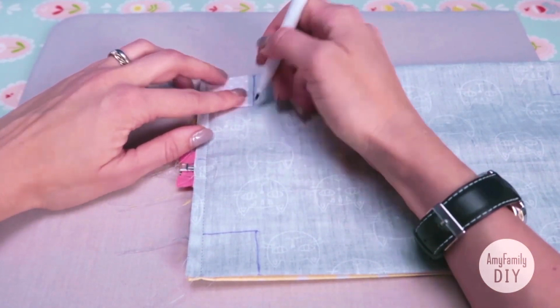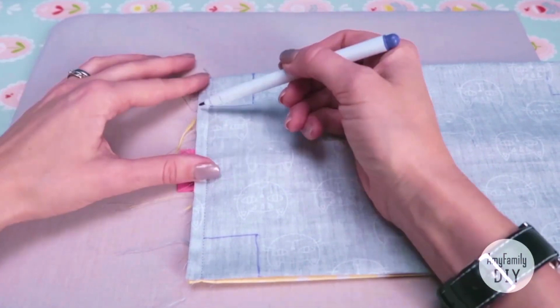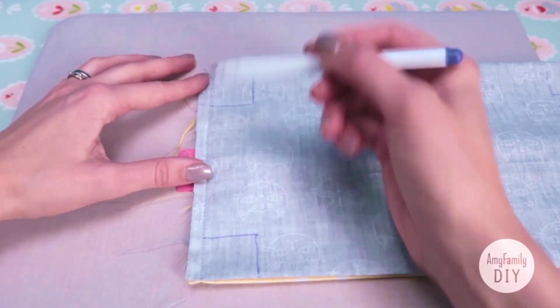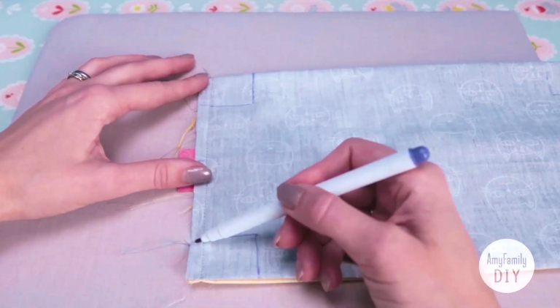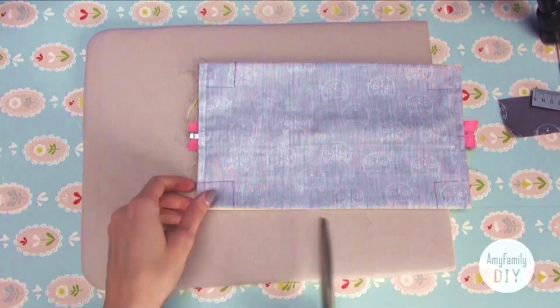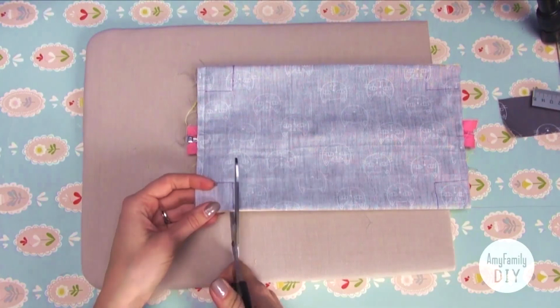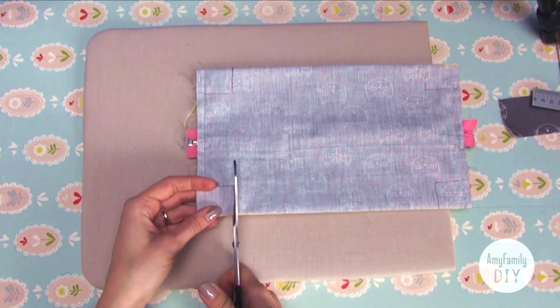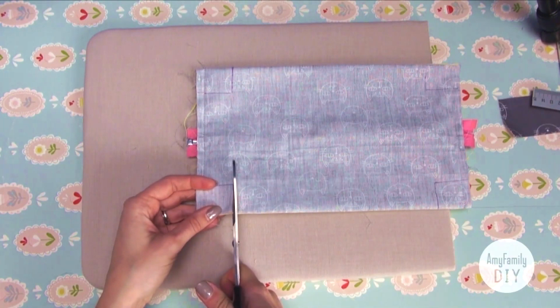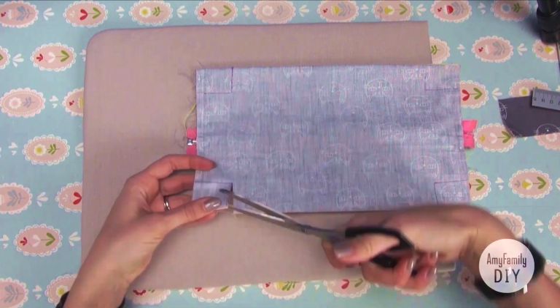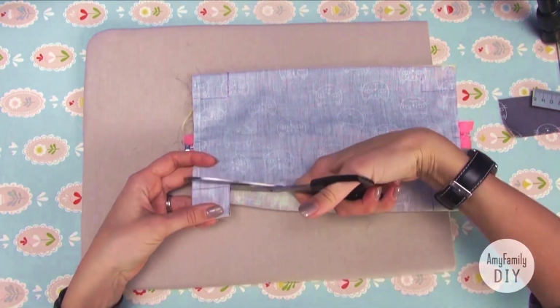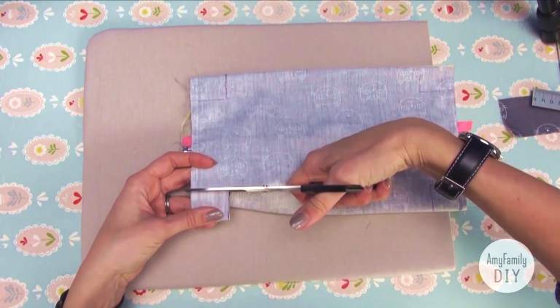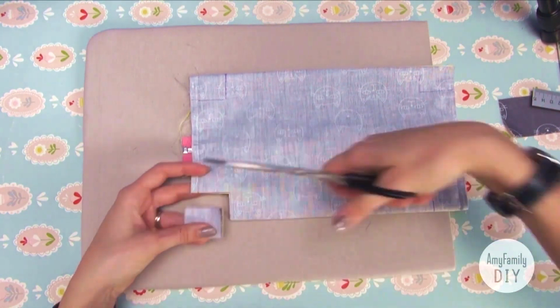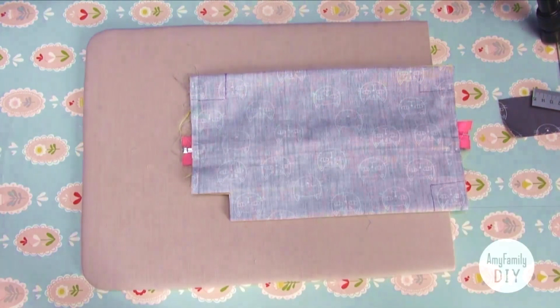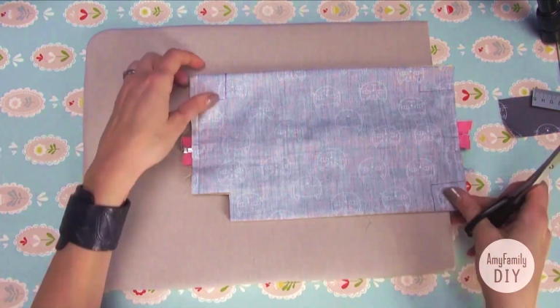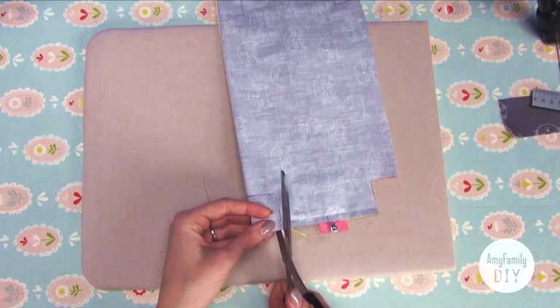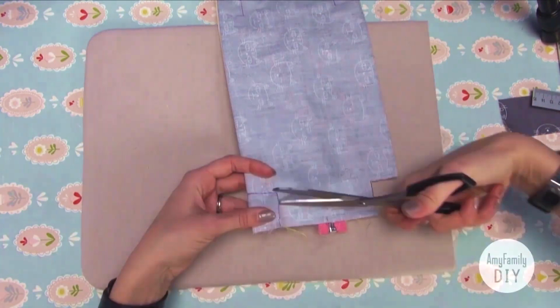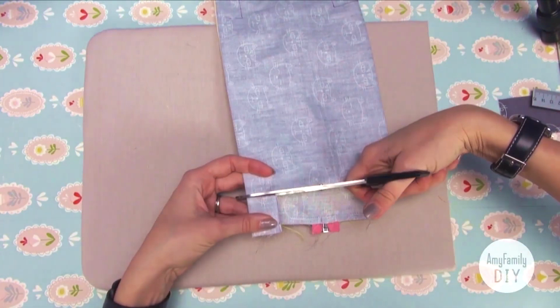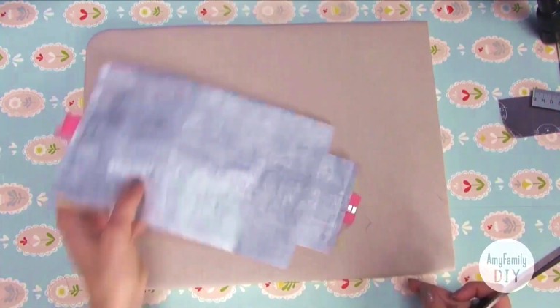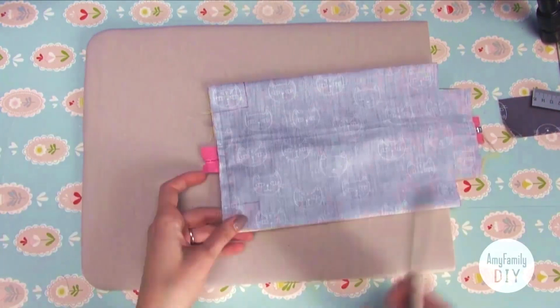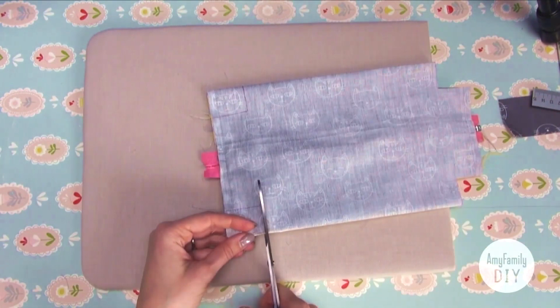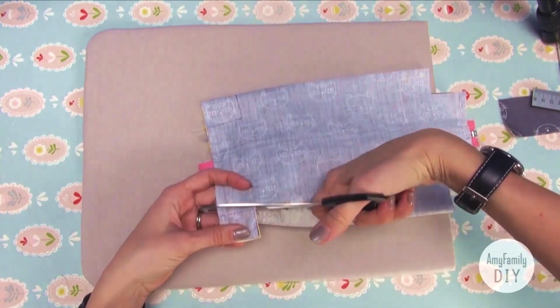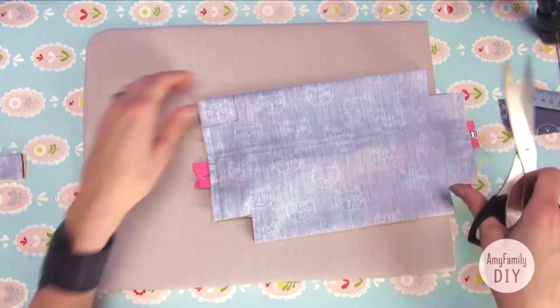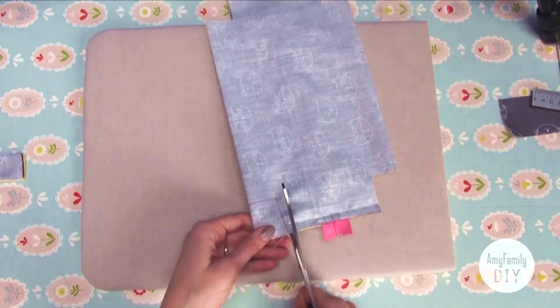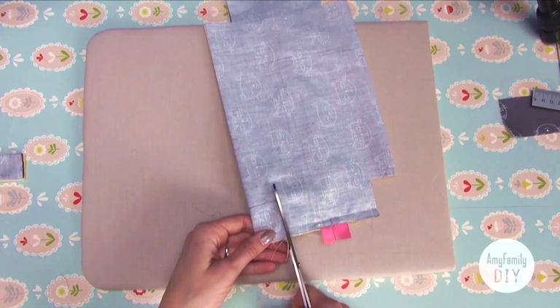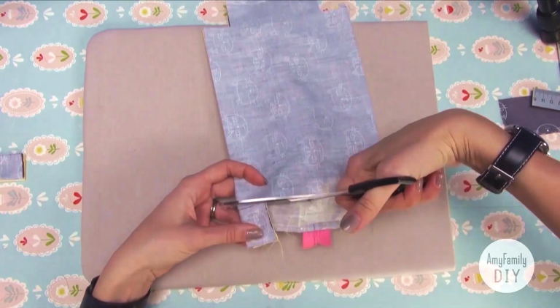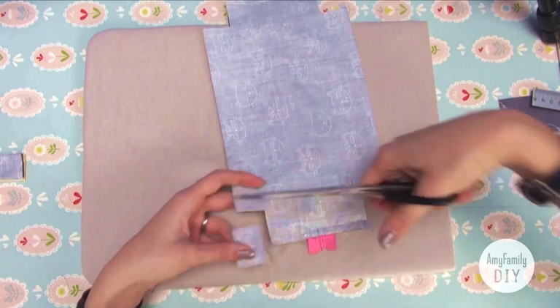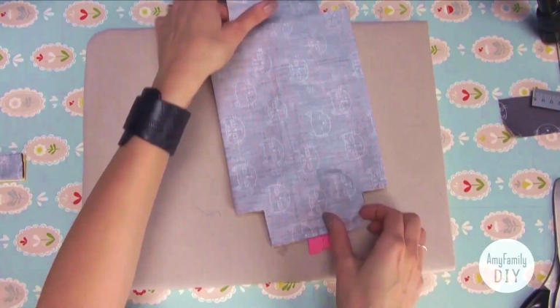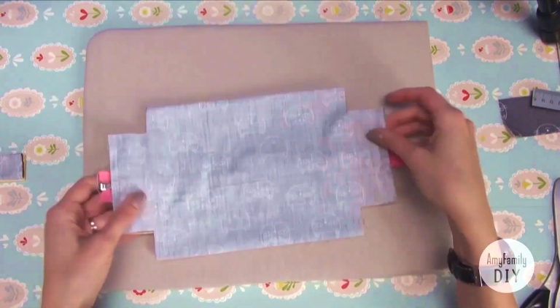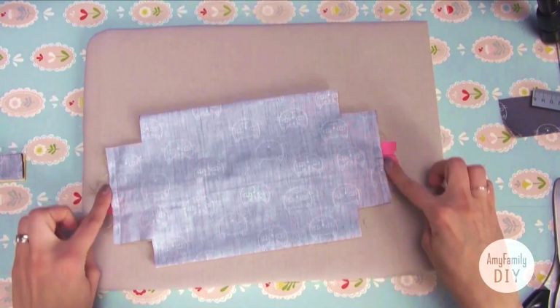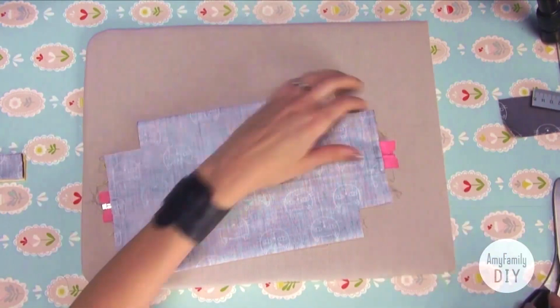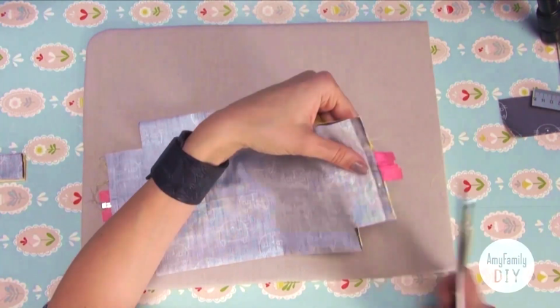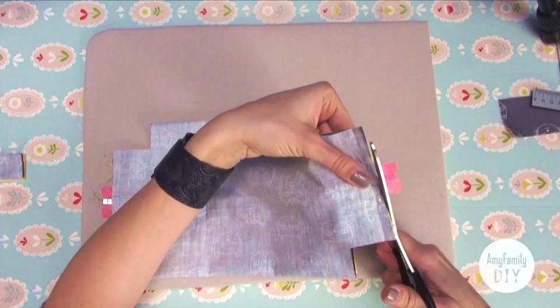Now grab your scissors and boldly cut all the corners off along the marked lines. And it's also time for the excessive parts of the zipper to go.